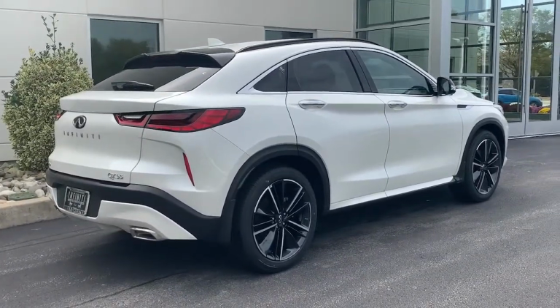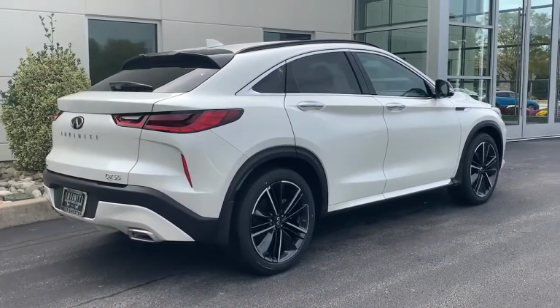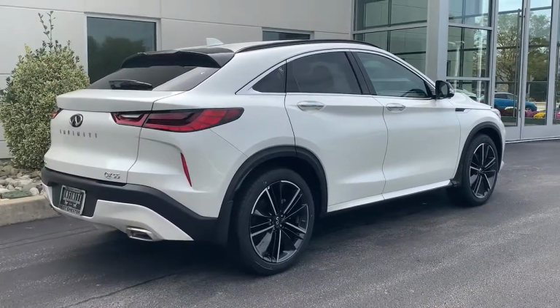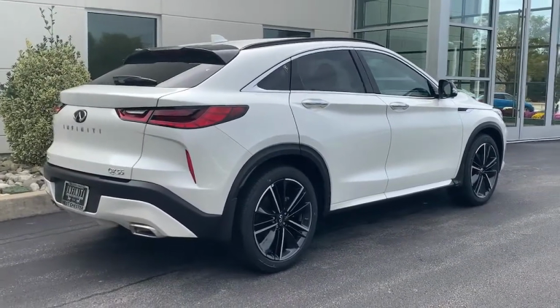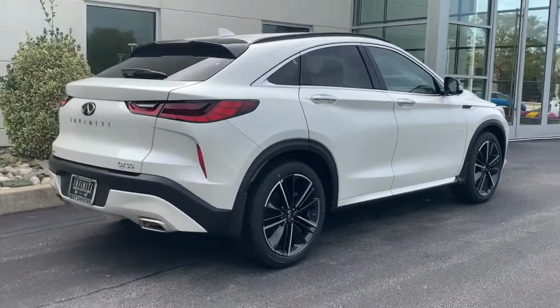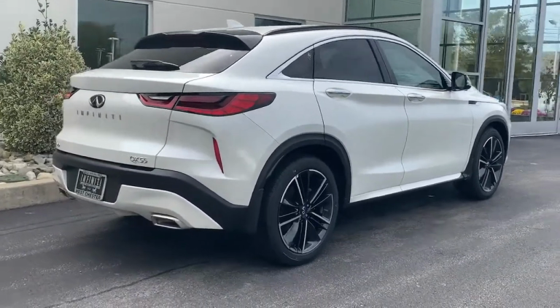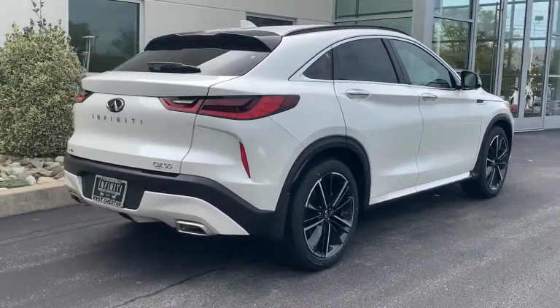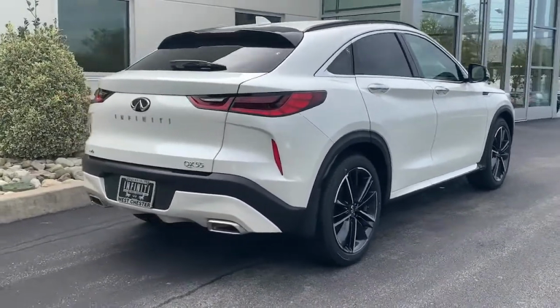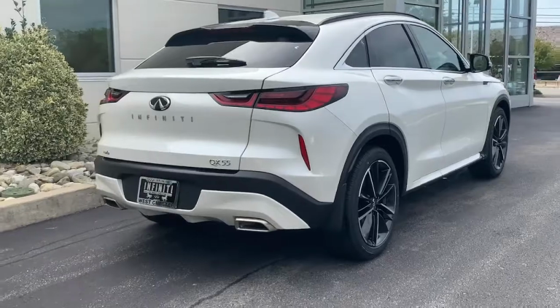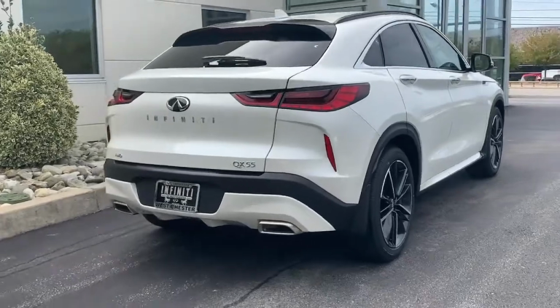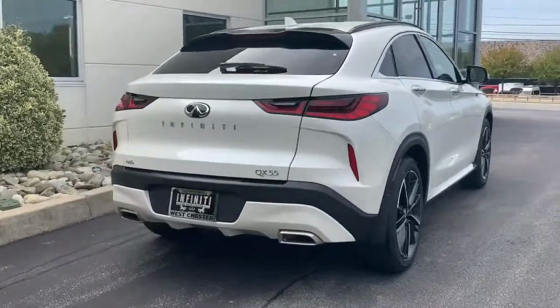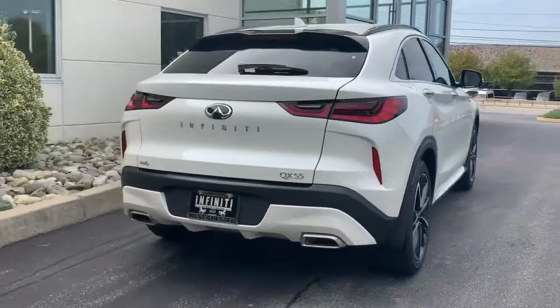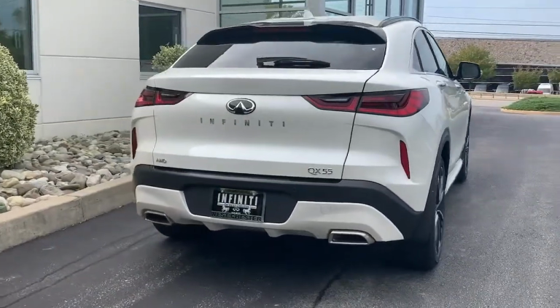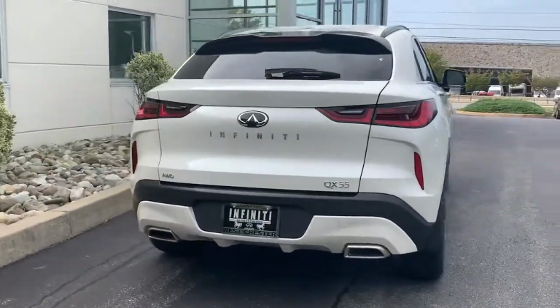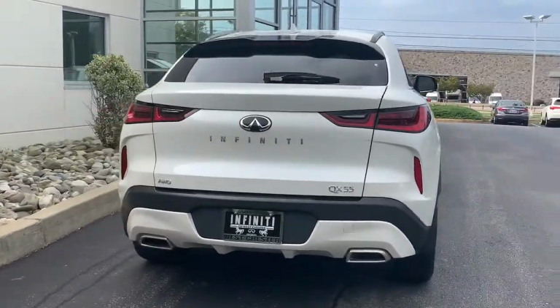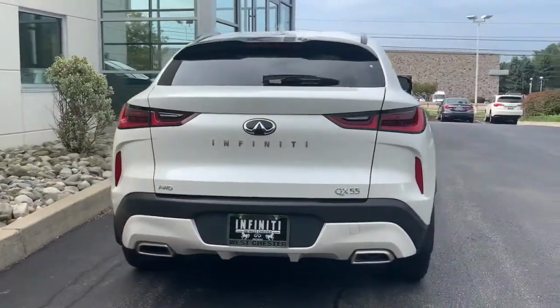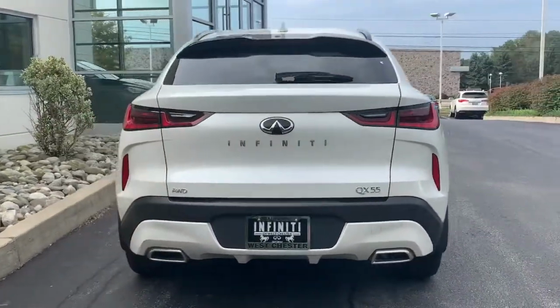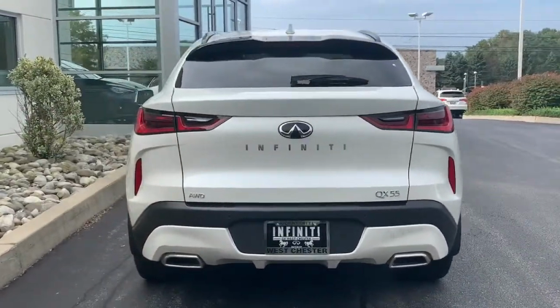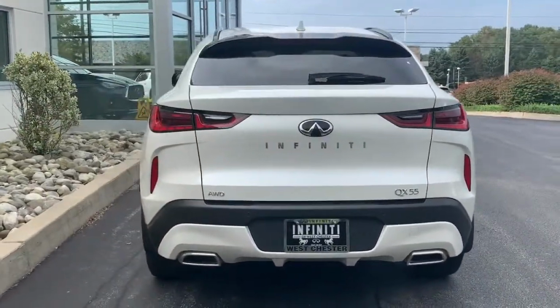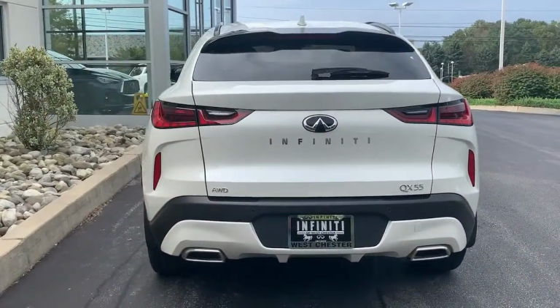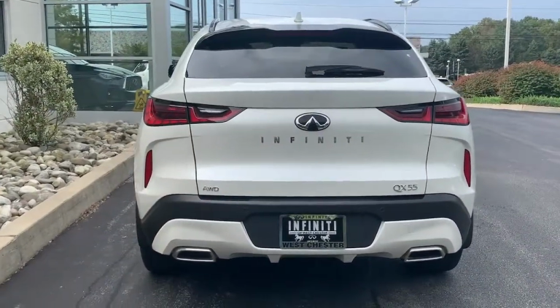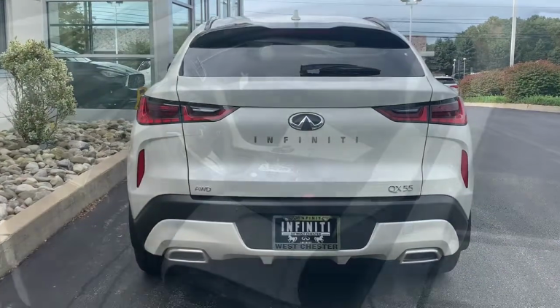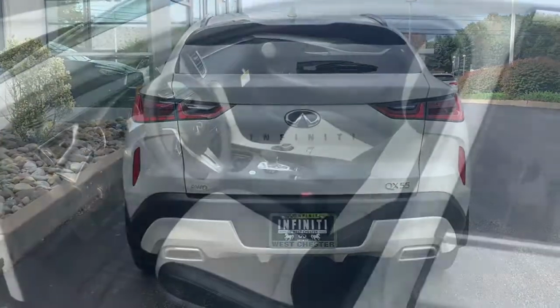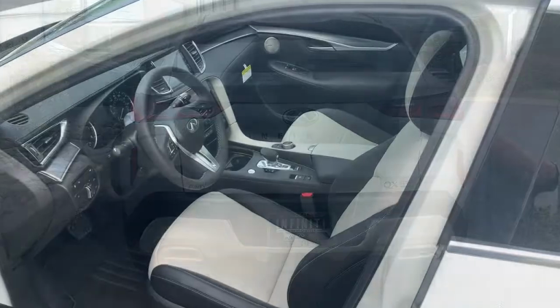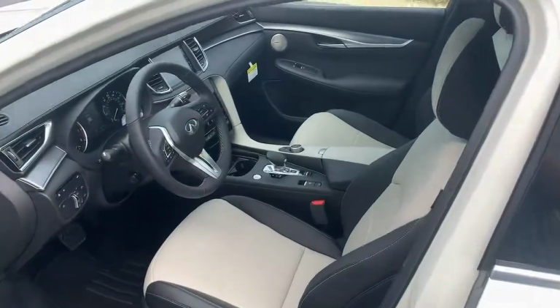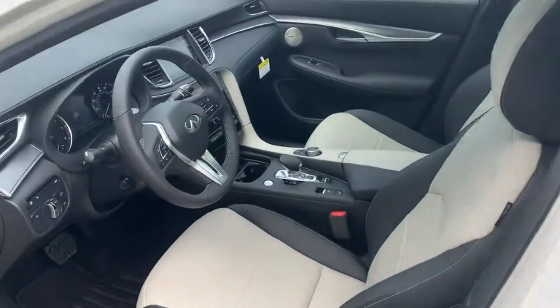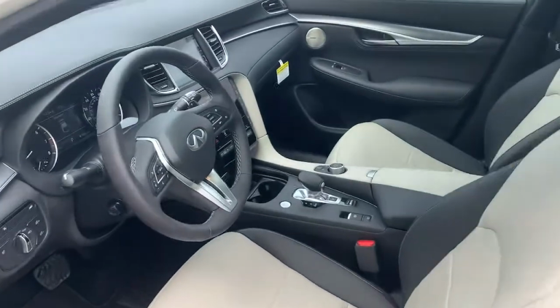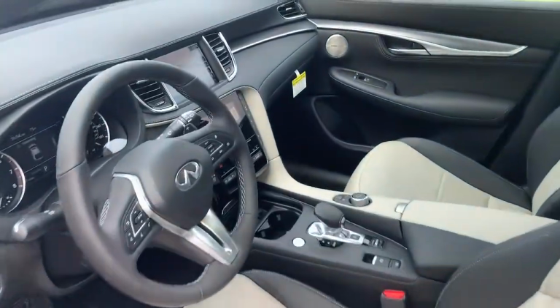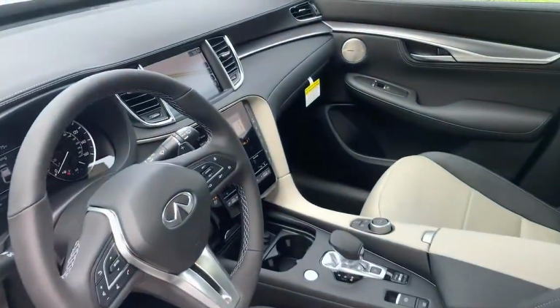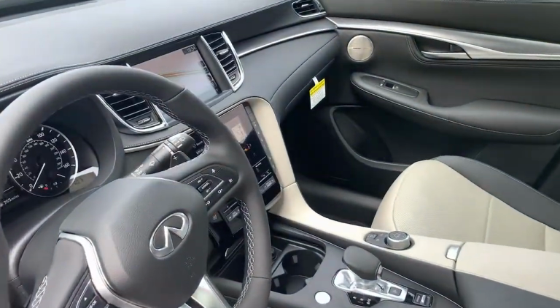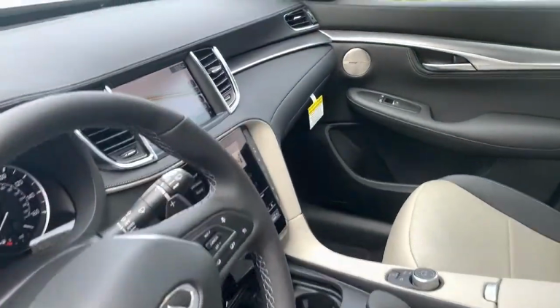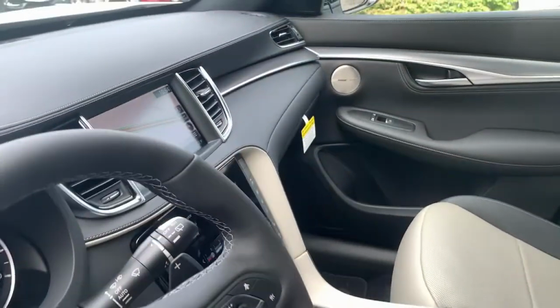Don't miss the chance to add inspired design to your daily drive. Get behind the wheel of this boldly styled QX55. Our team will give you an outstanding road test experience. Stop in today.